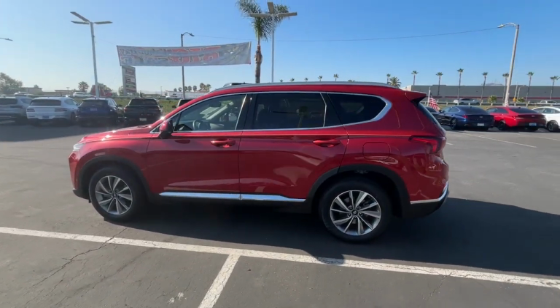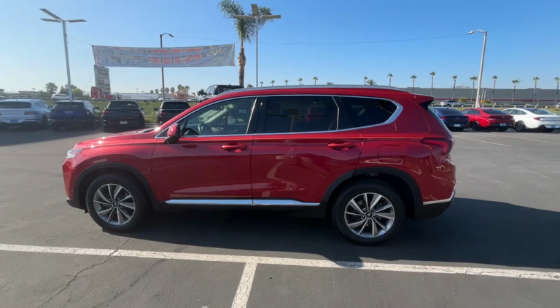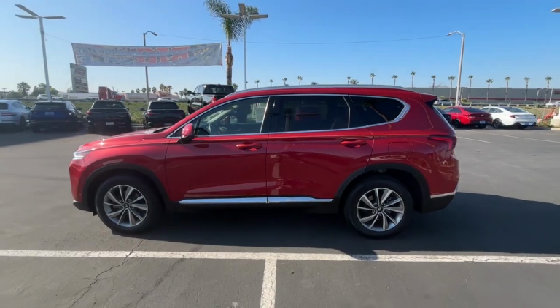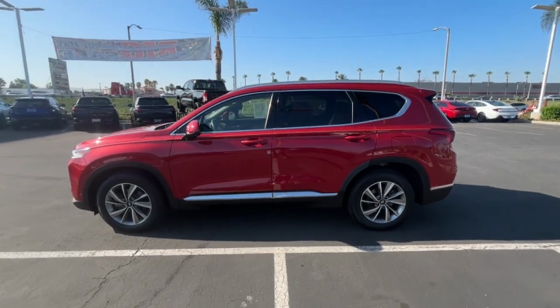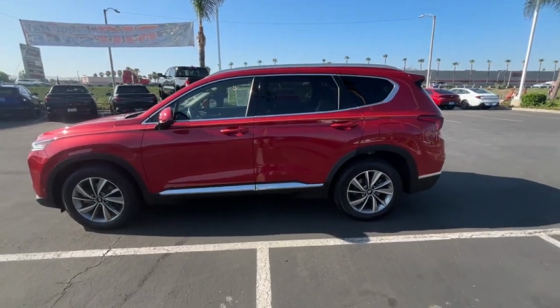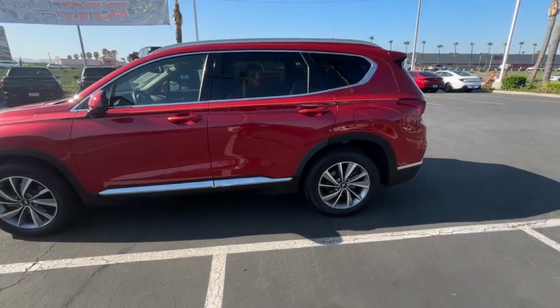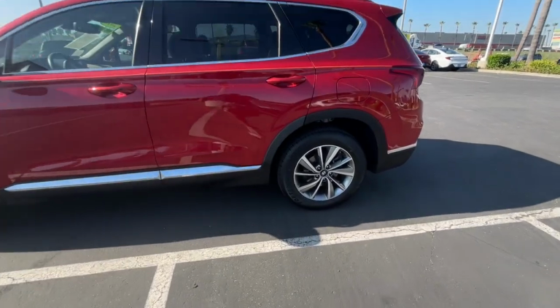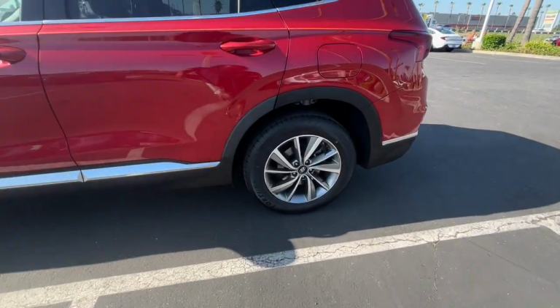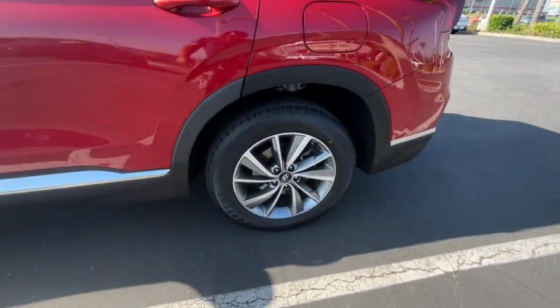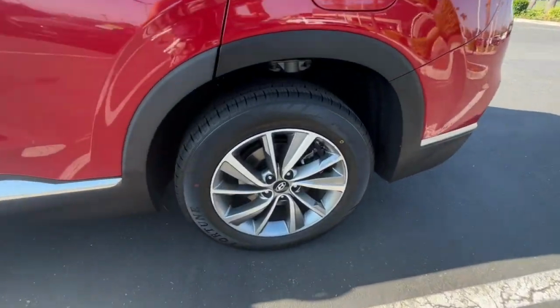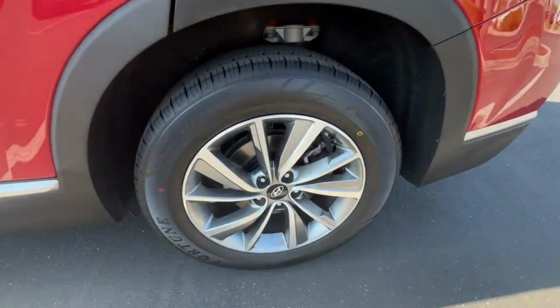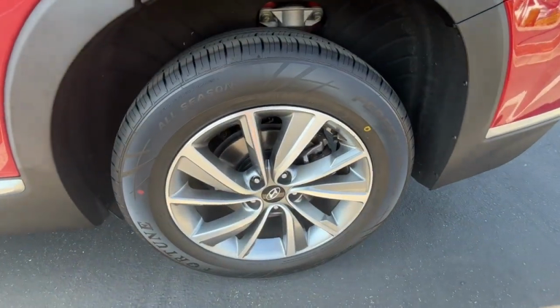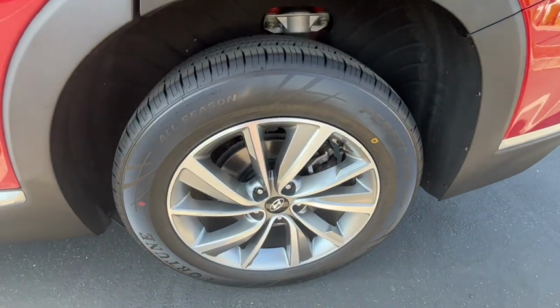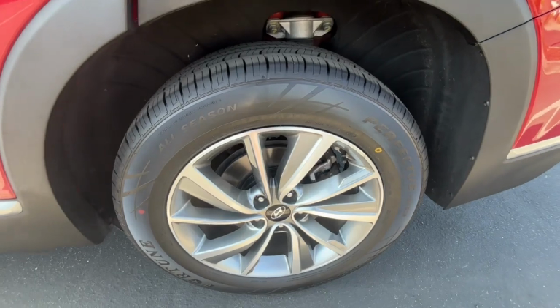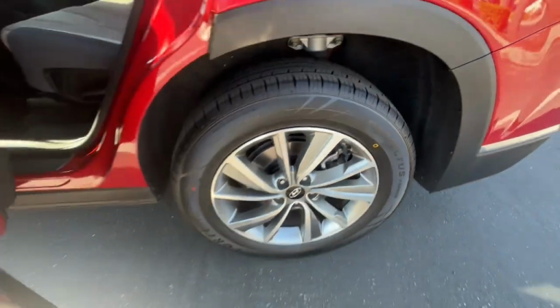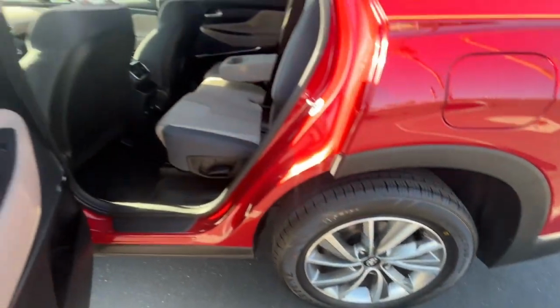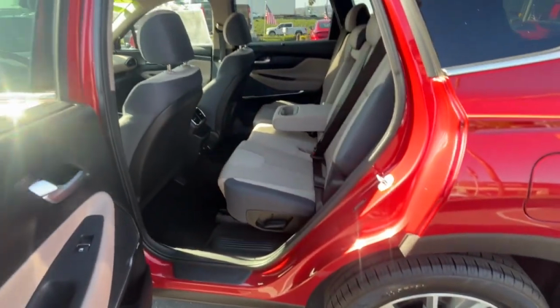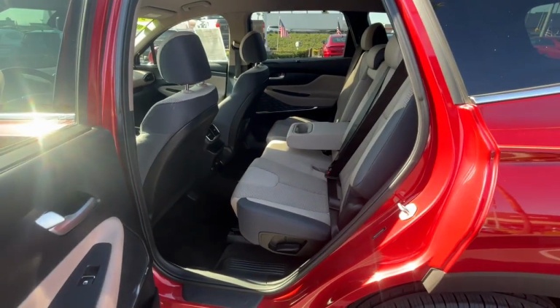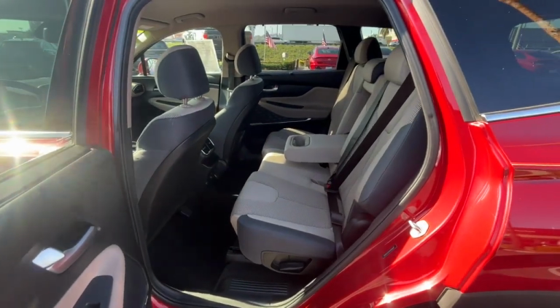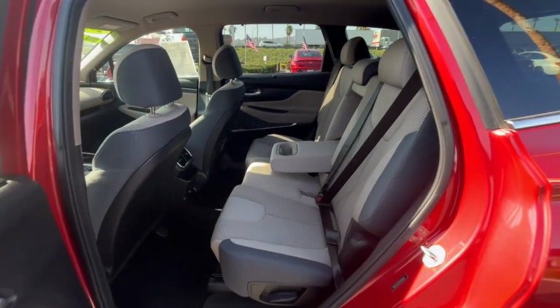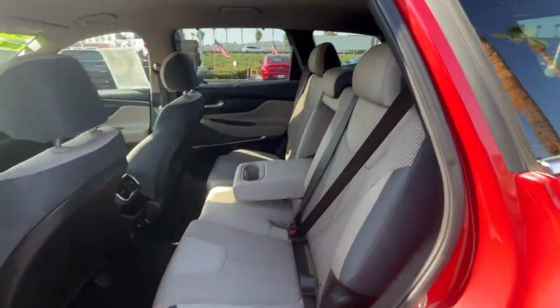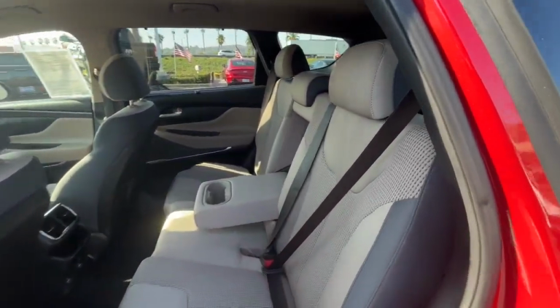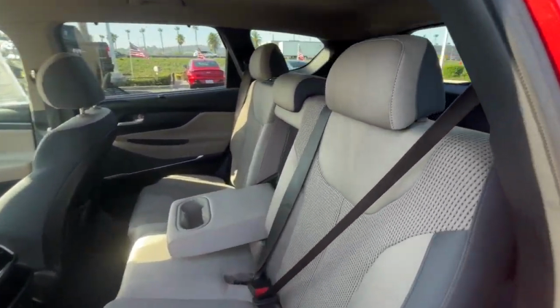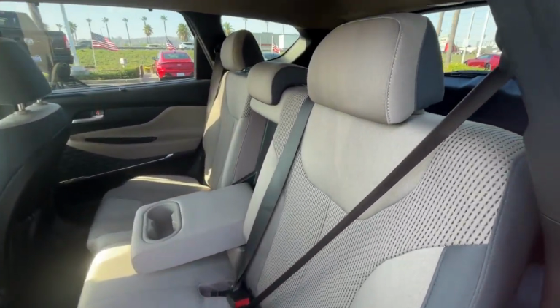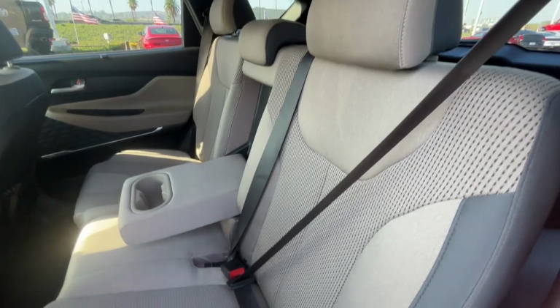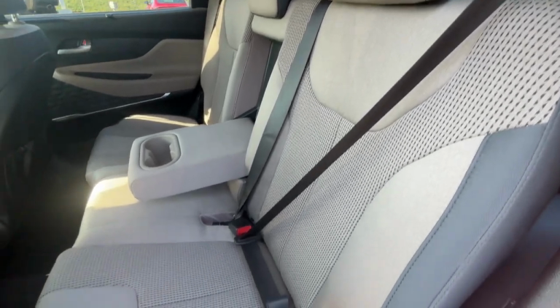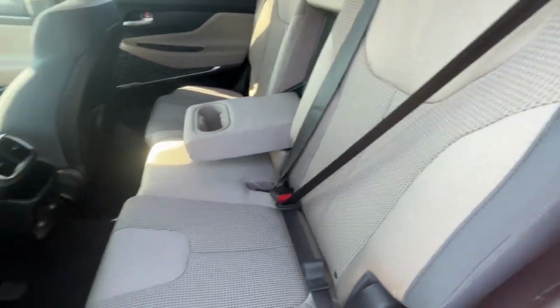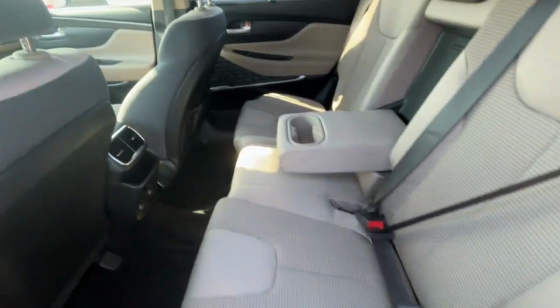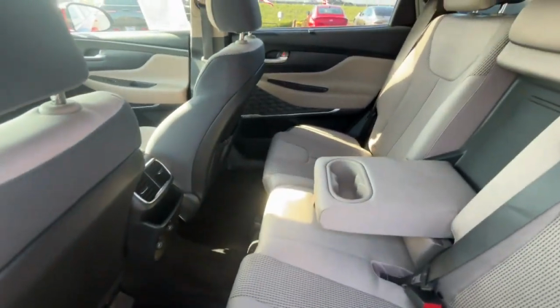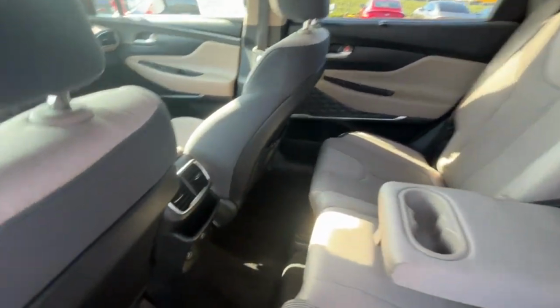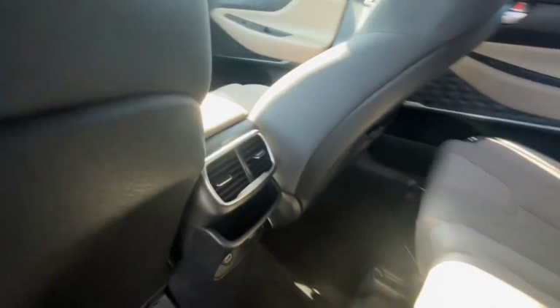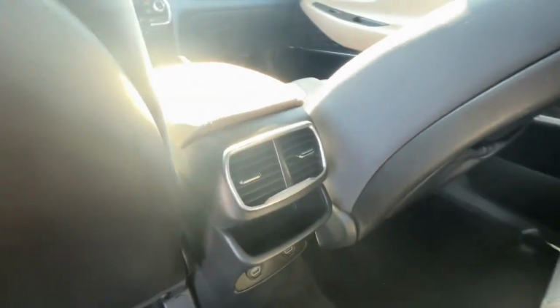This mid-sized crossover delivers confidence and comfort thanks to features like standard driver assistance, a spacious, well-equipped cabin, and standard infotainment tech. Start building your road trip memories. These are just some of the great options this vehicle comes with.